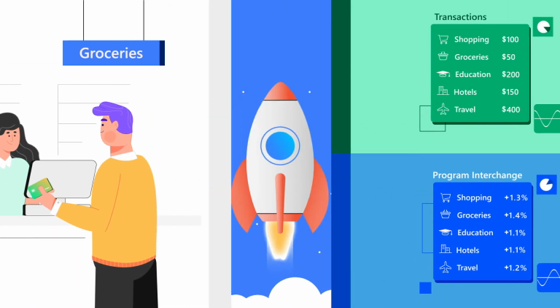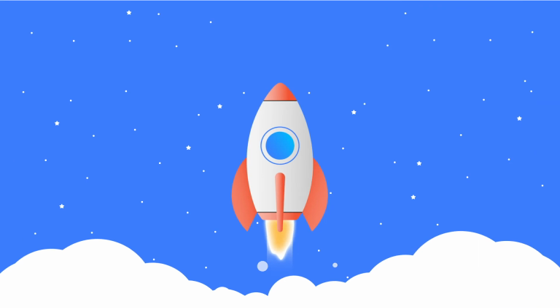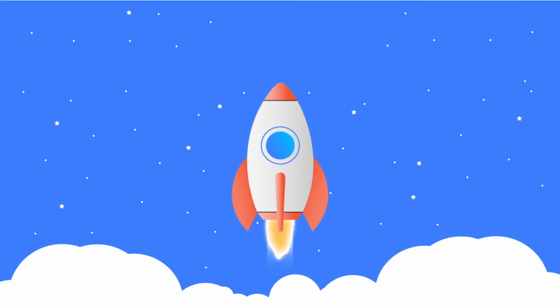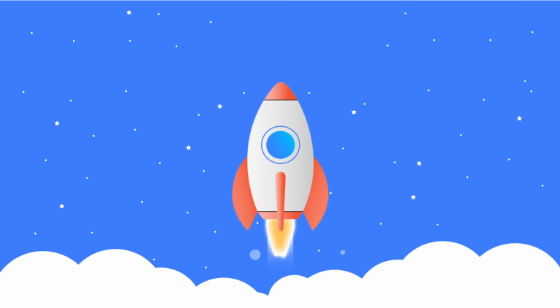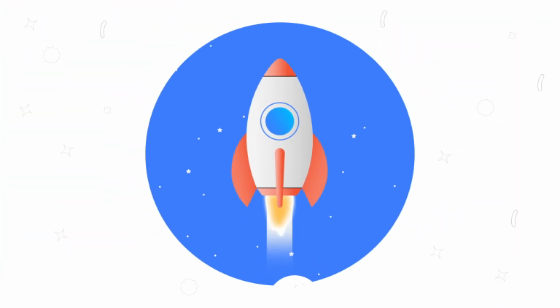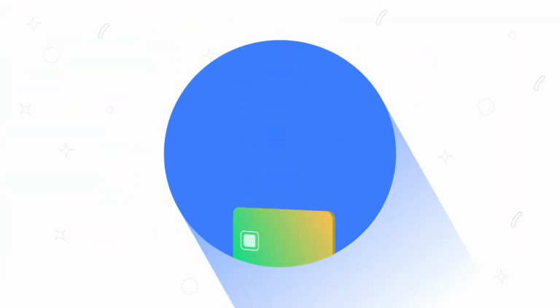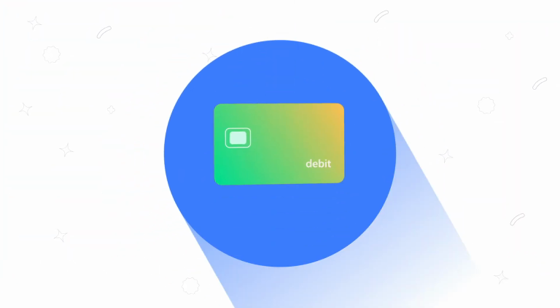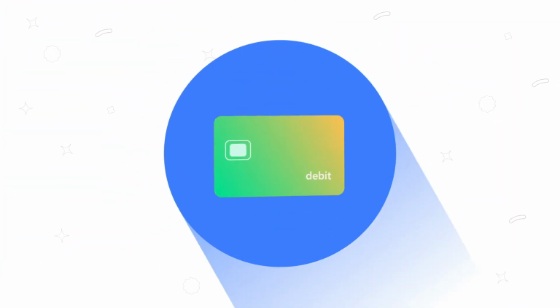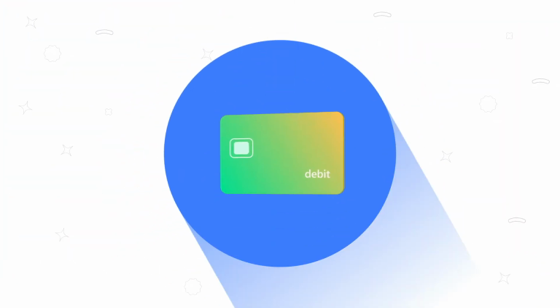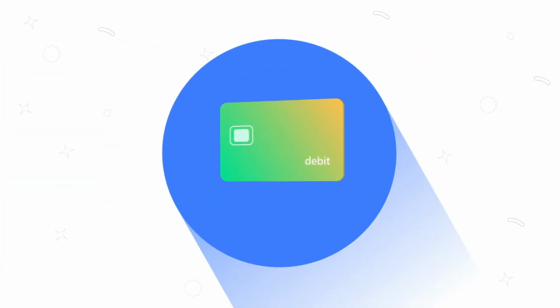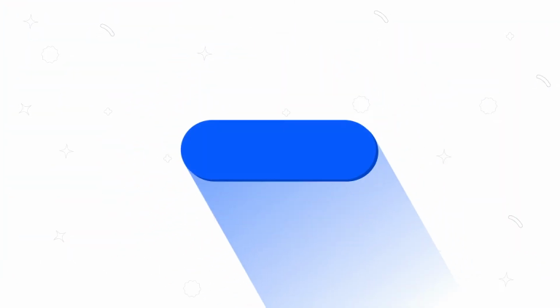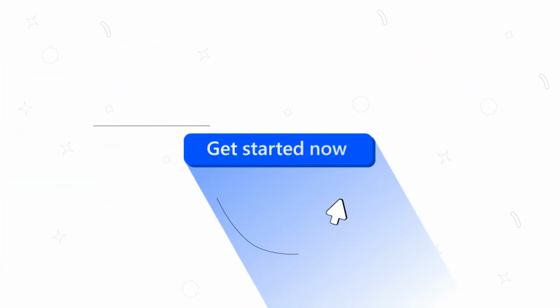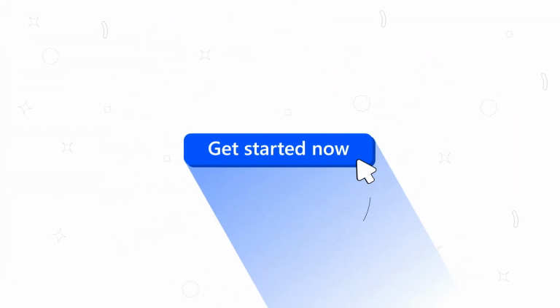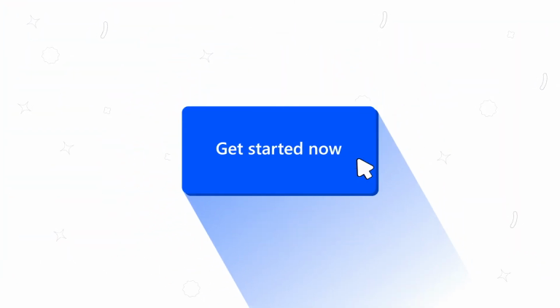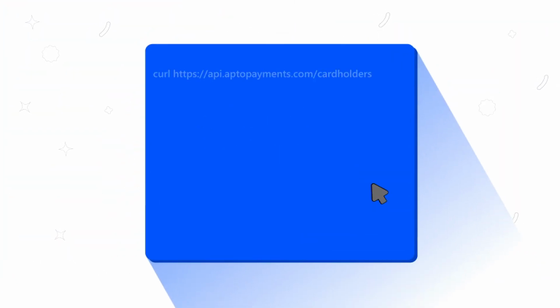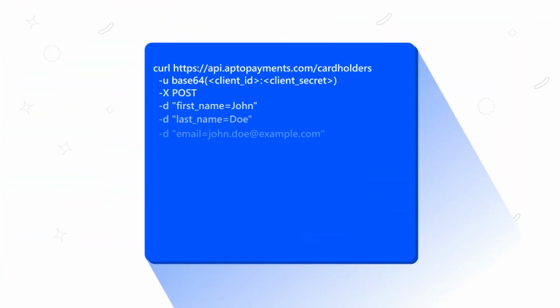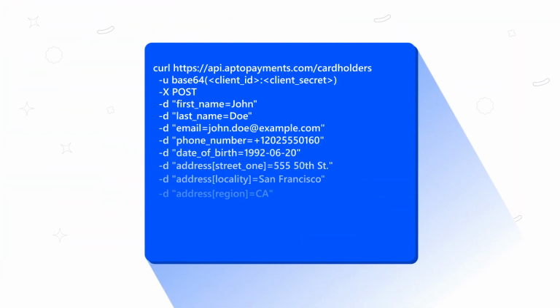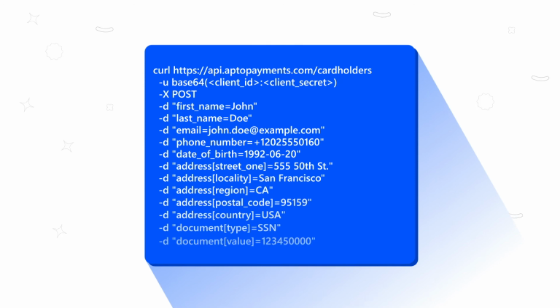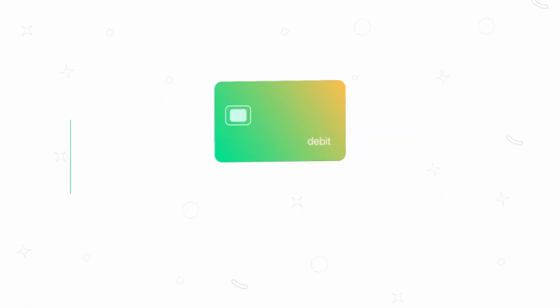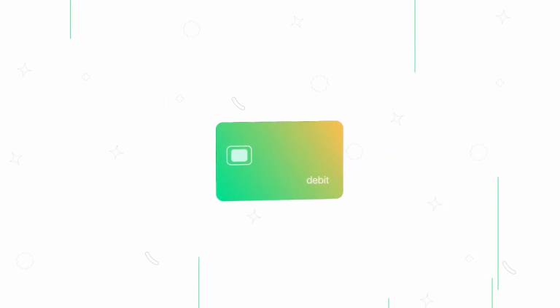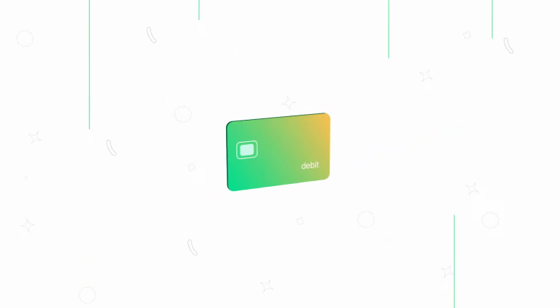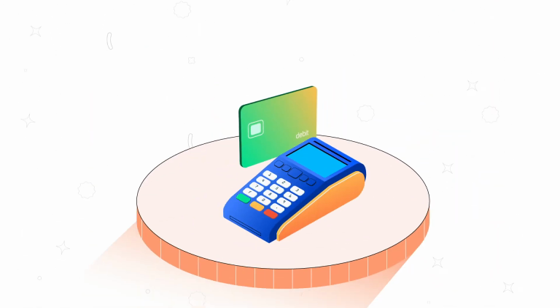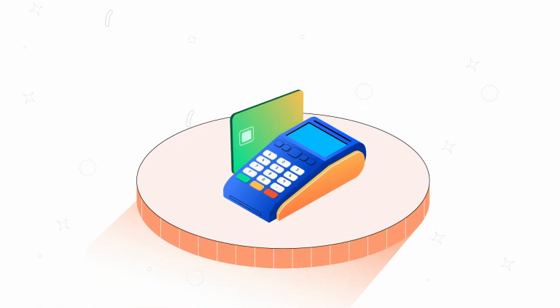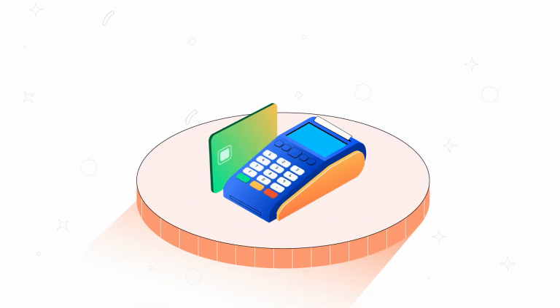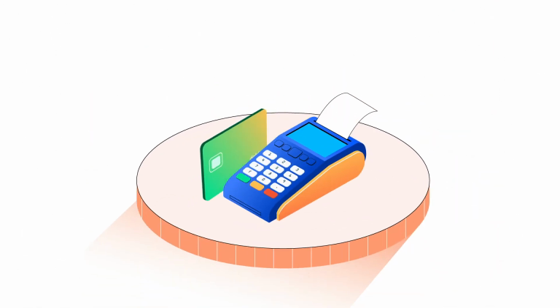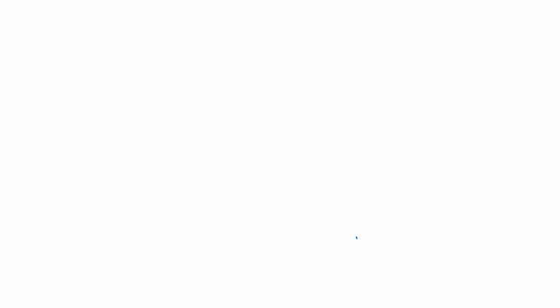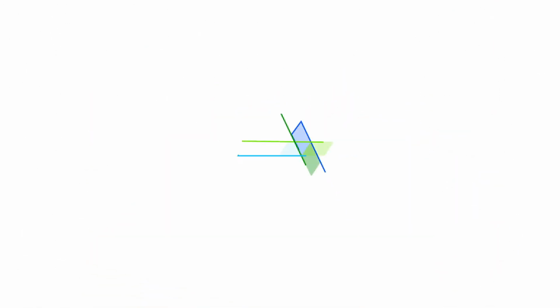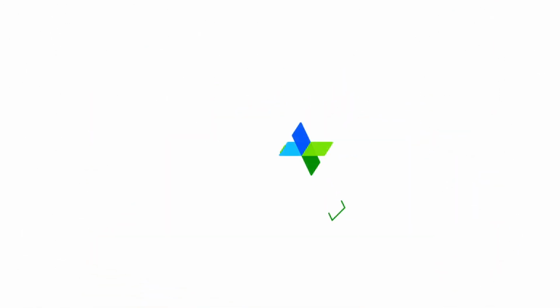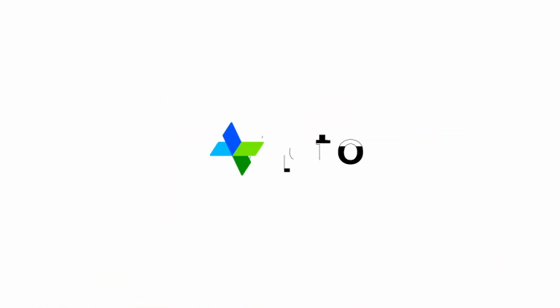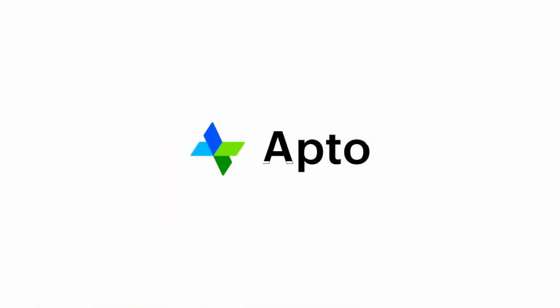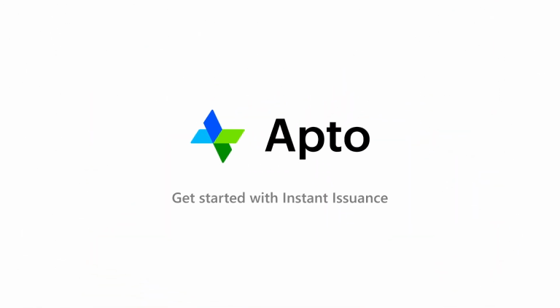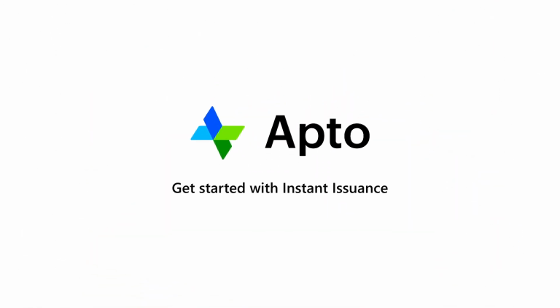Ready for a better way to launch your card program? Sign up for our sandbox and check out our full suite of developer tools. Get started with Apto Instant Issuance today.